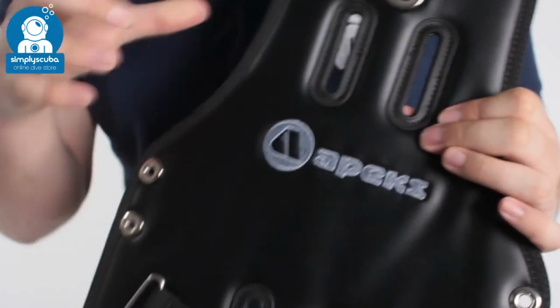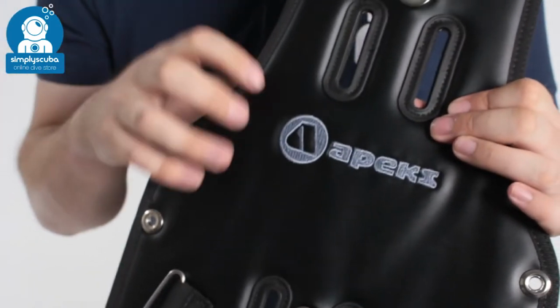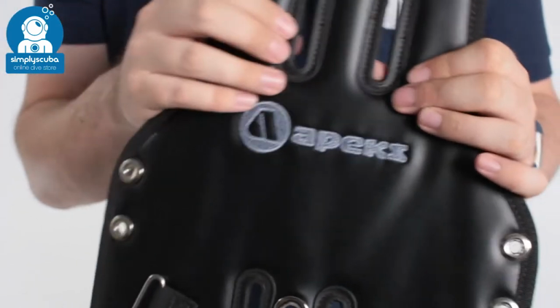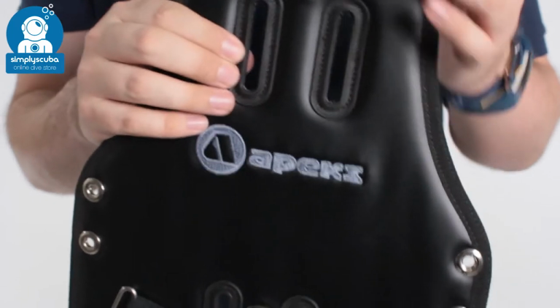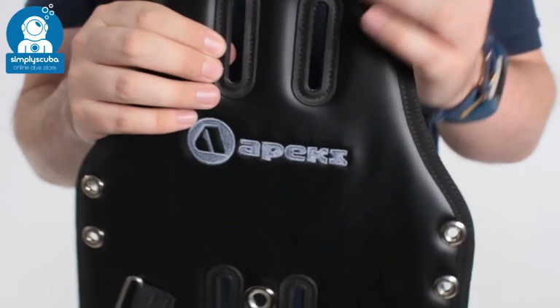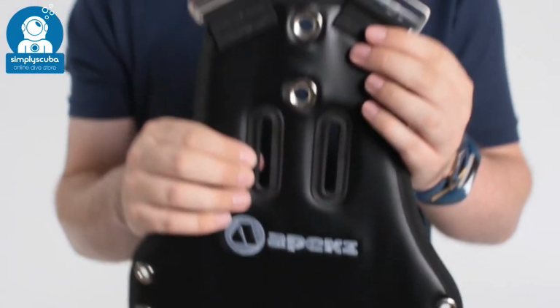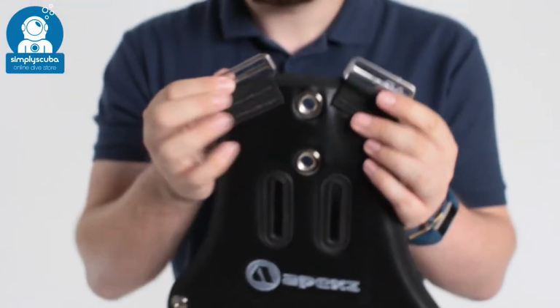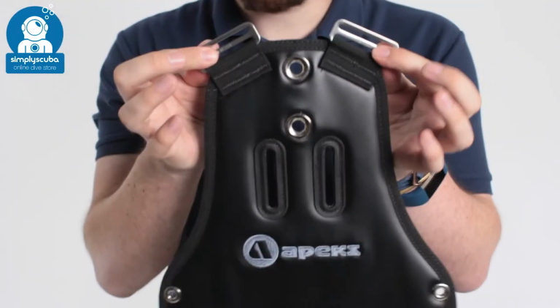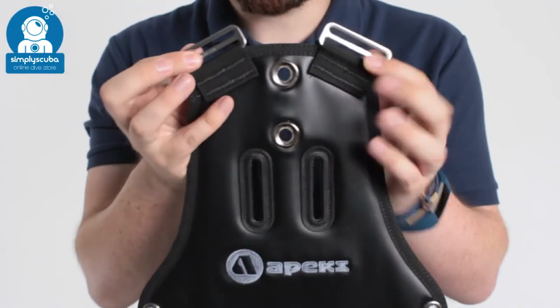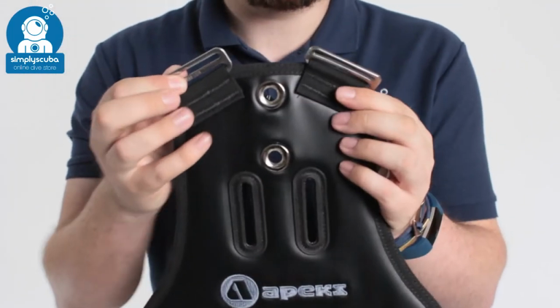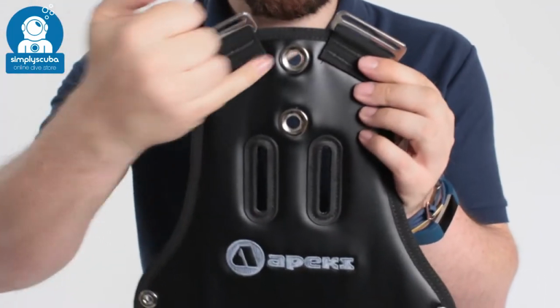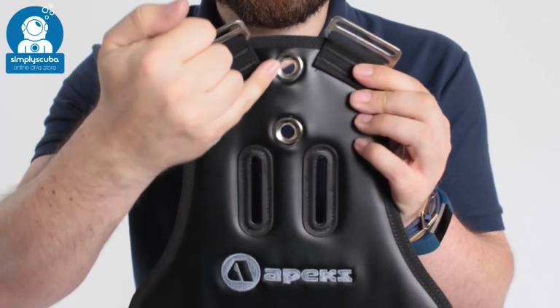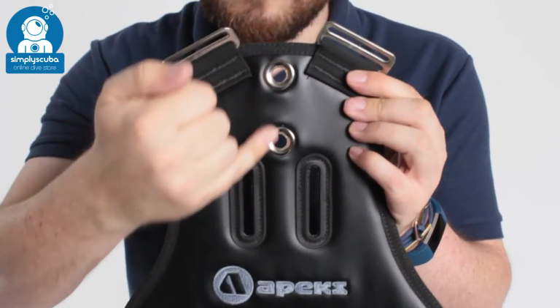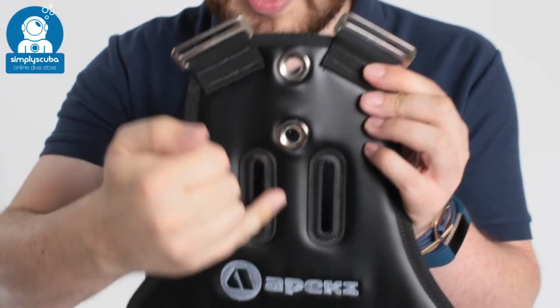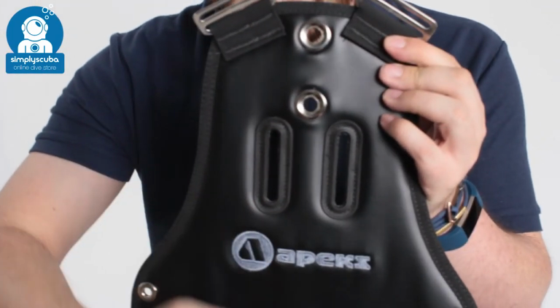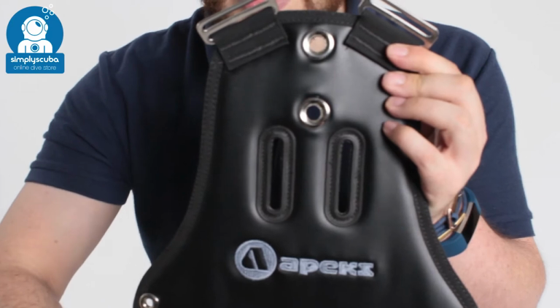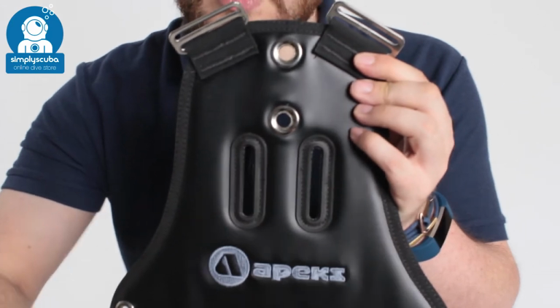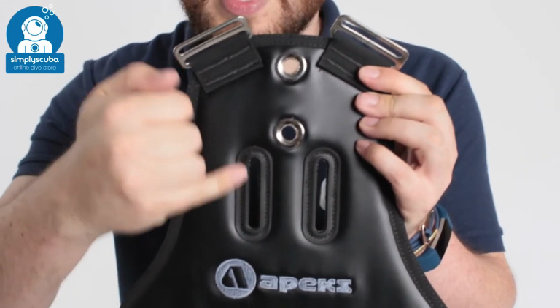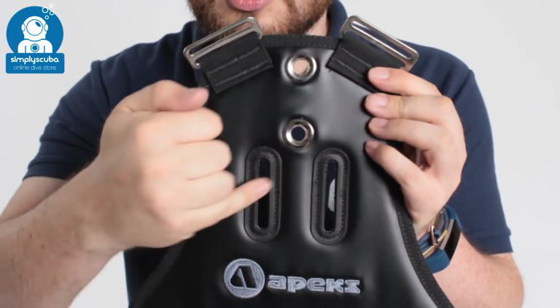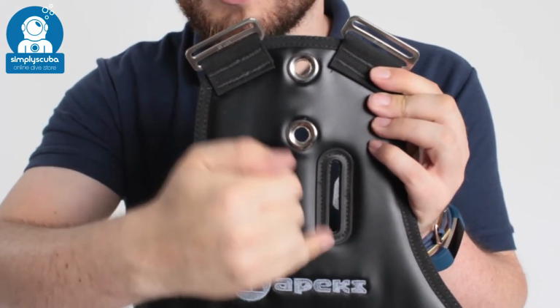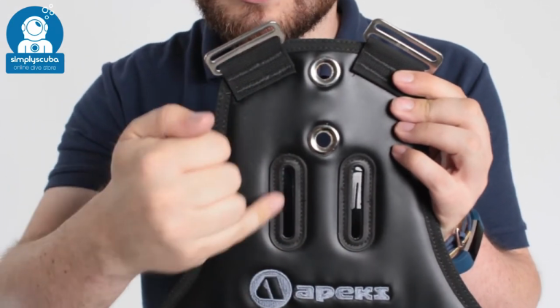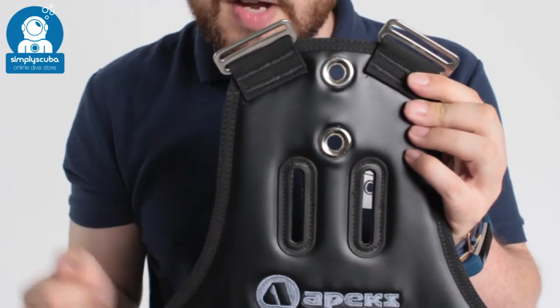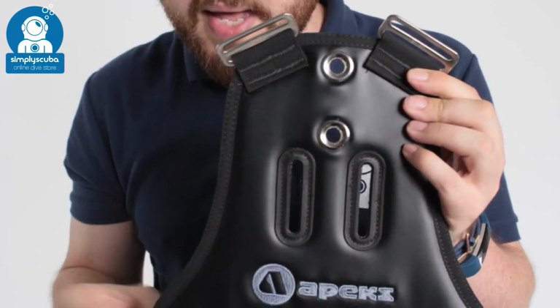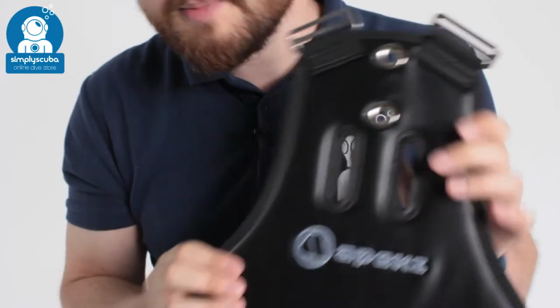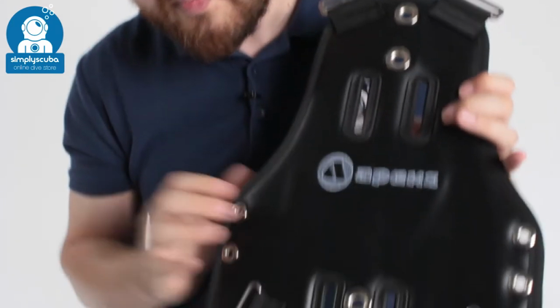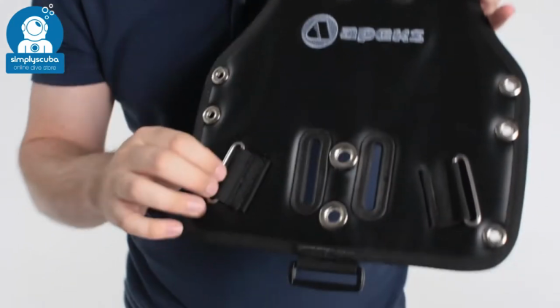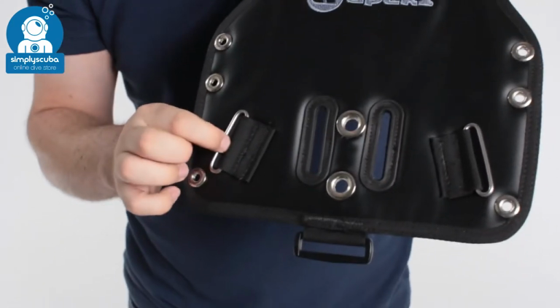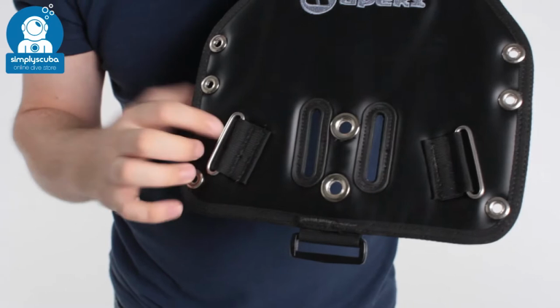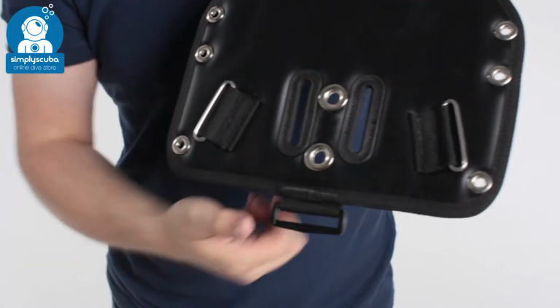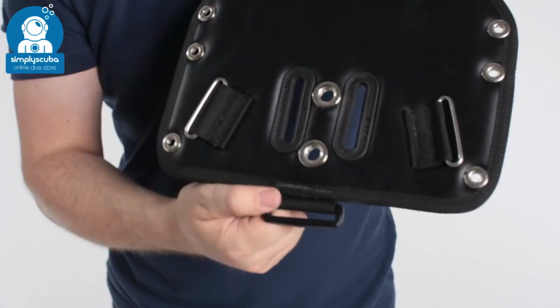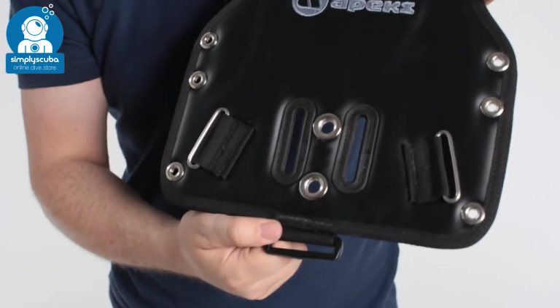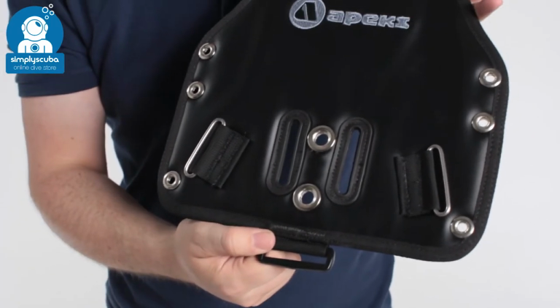You still have all the same attachment points — you have your shoulder straps, all of your grommets going down the centre of the spine, and the slots either side for cam bands. You've got your waist belt and you also have a crotch strap as well.